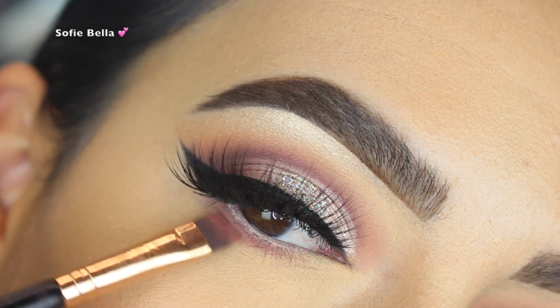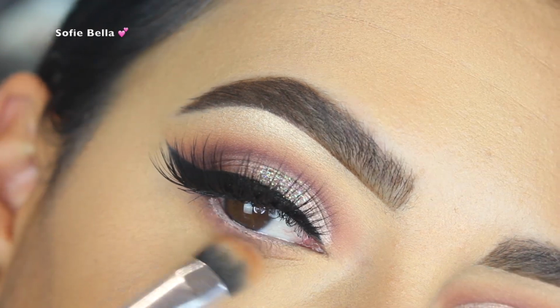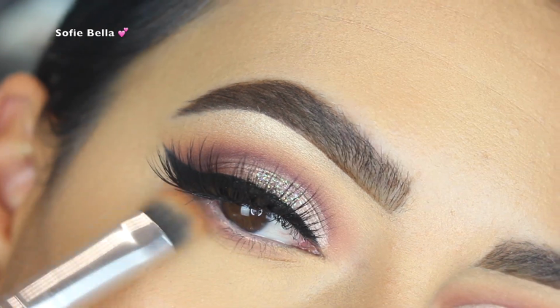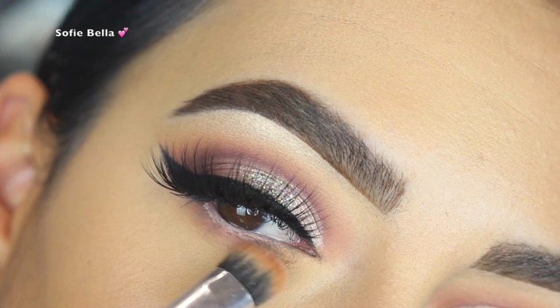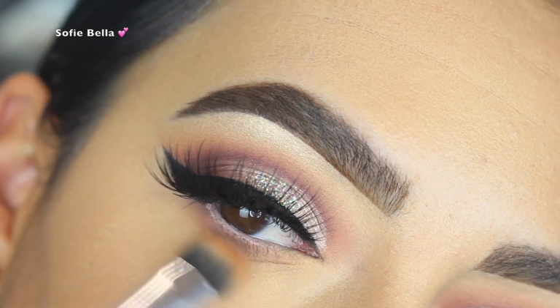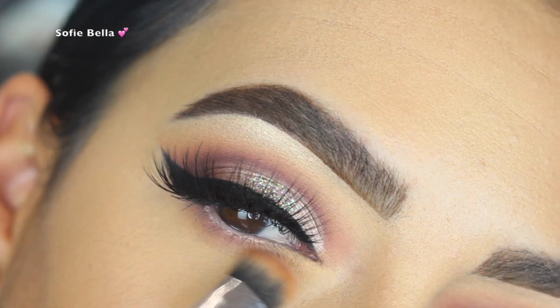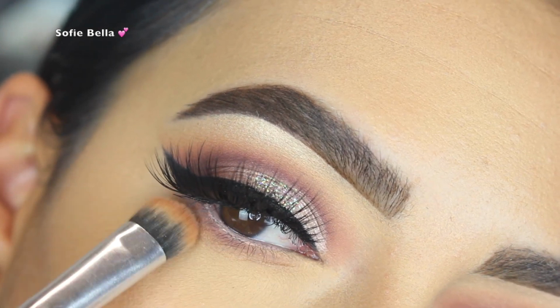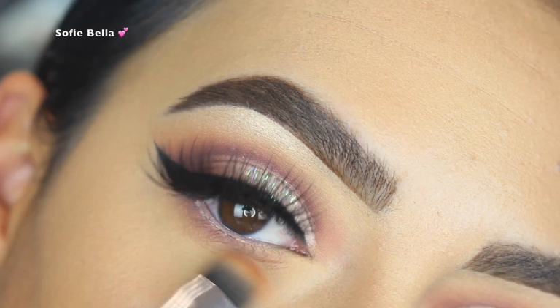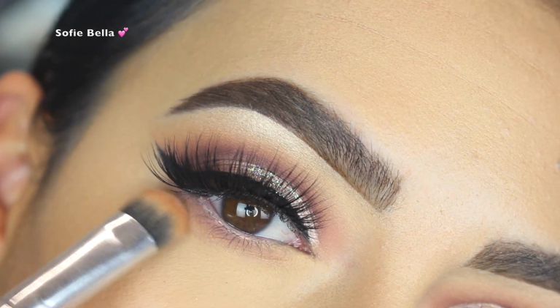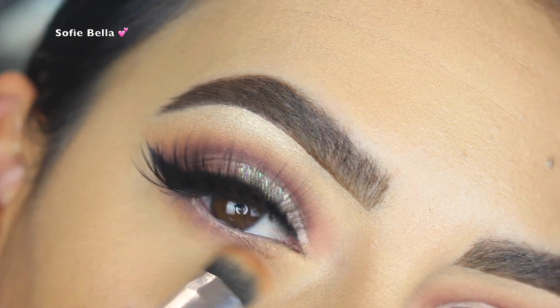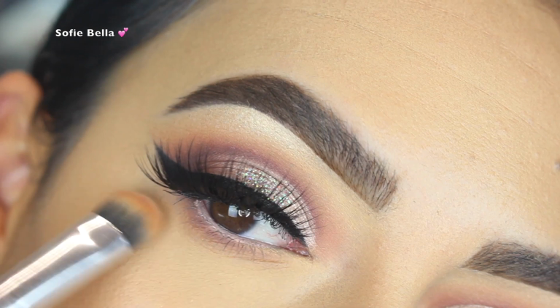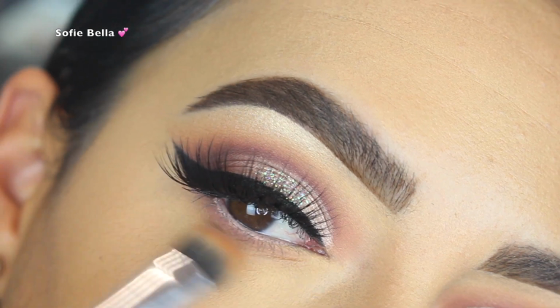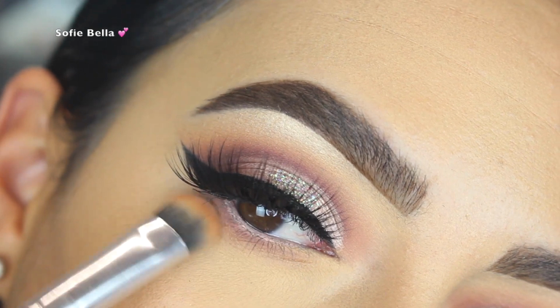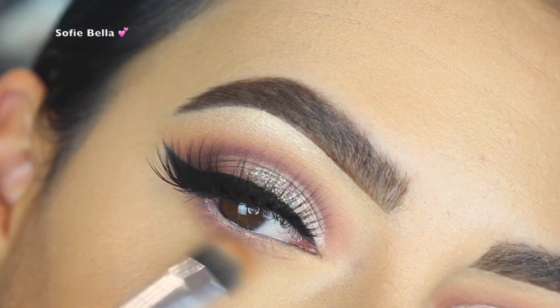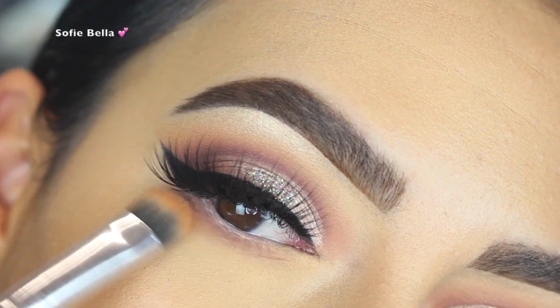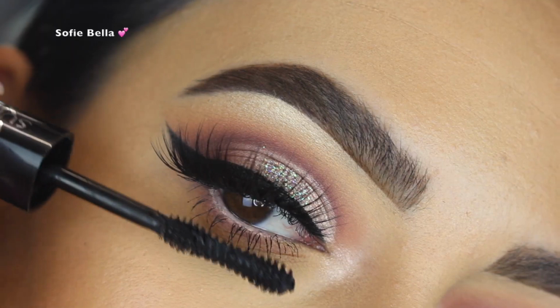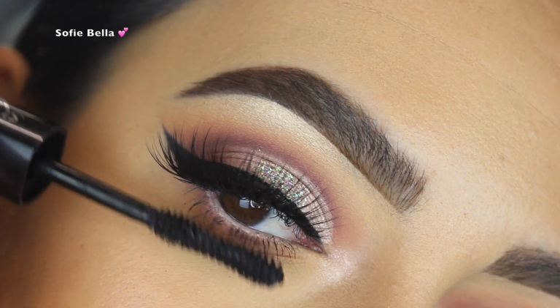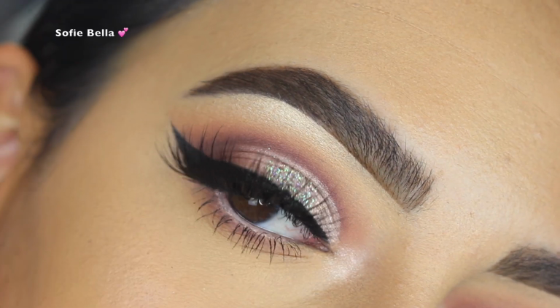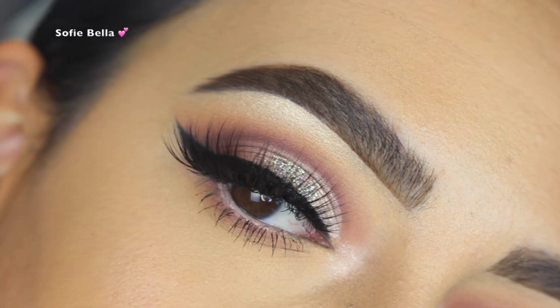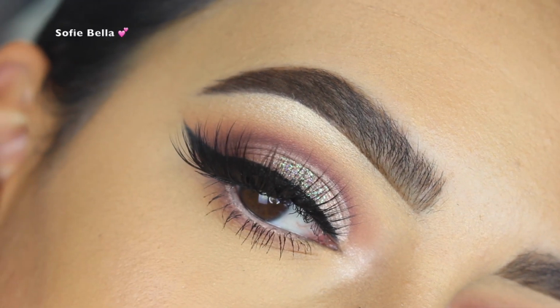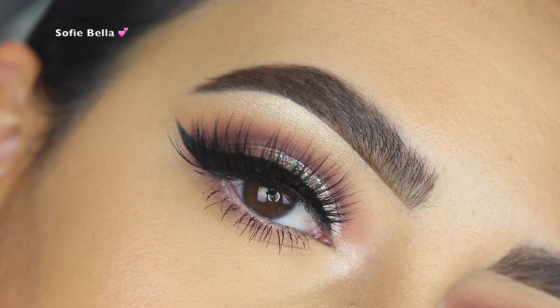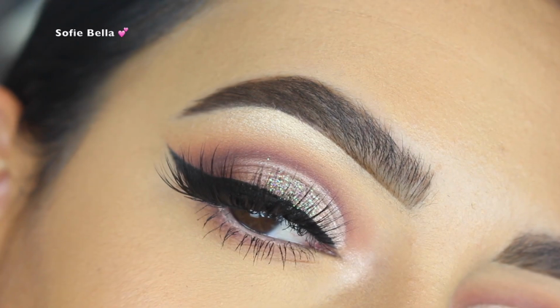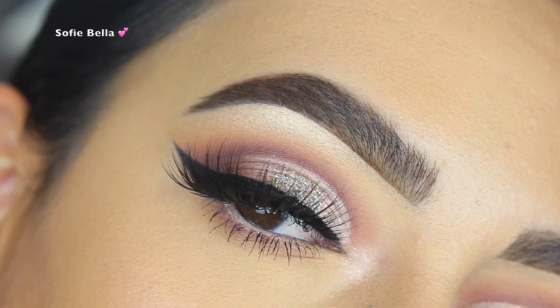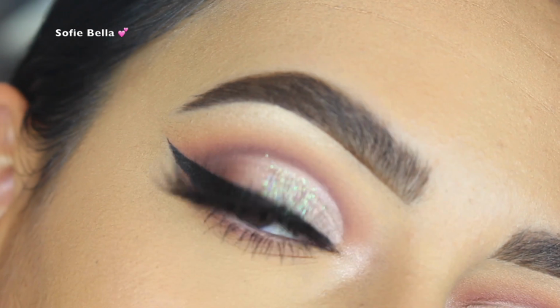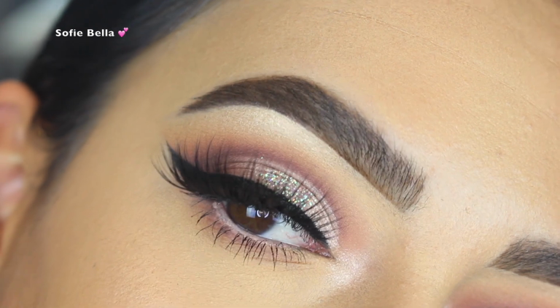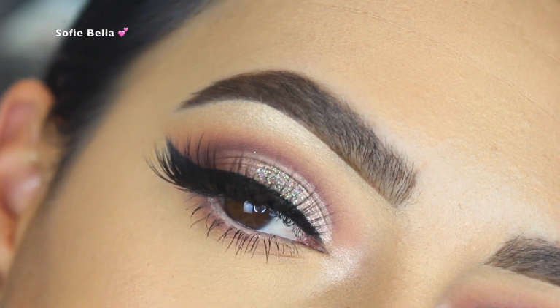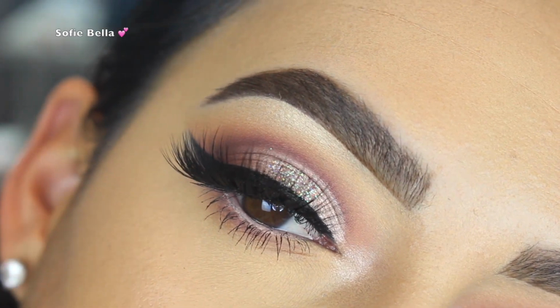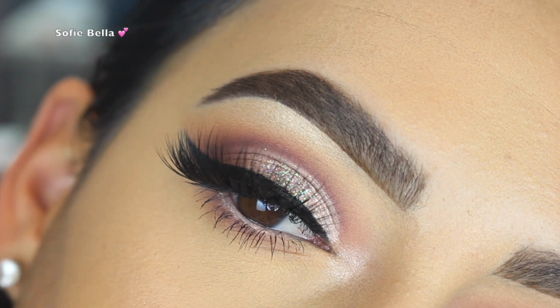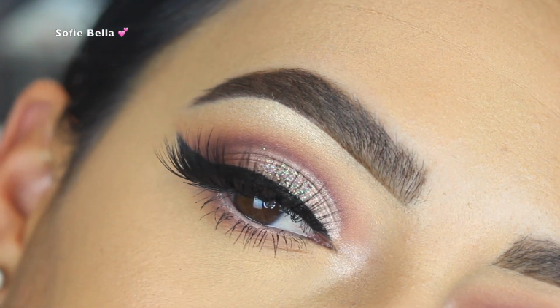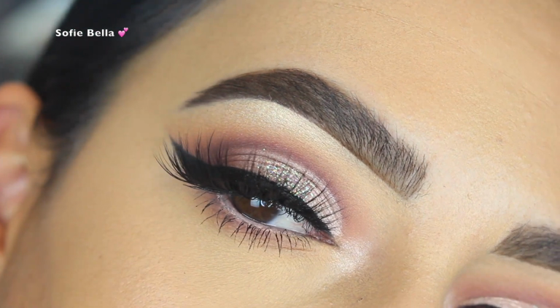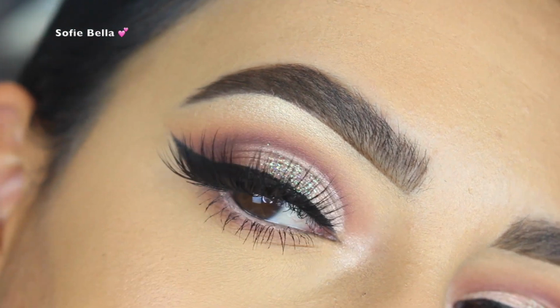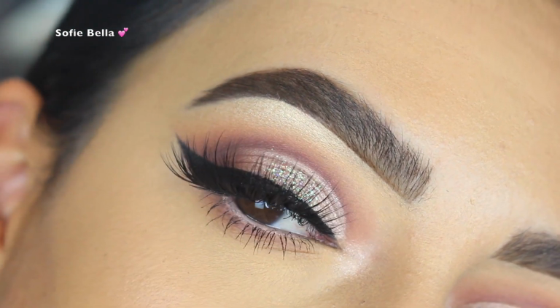Then I went in with the same shades we used in our crease, but on my lower lash line — the mauve shade and then the first transition shade. Then I went in with some mascara, and this is the finished look!